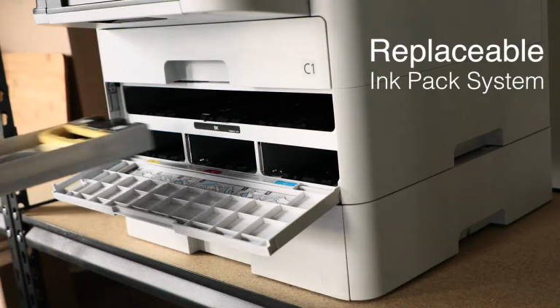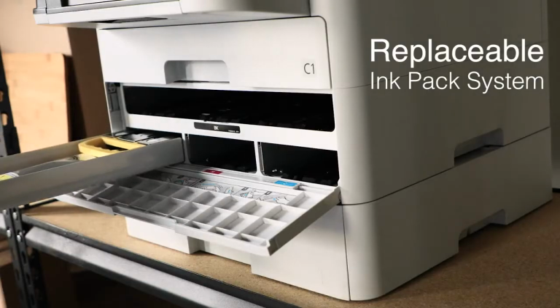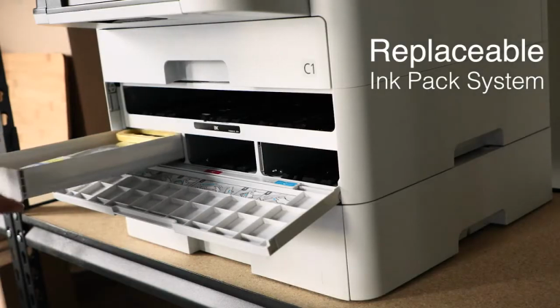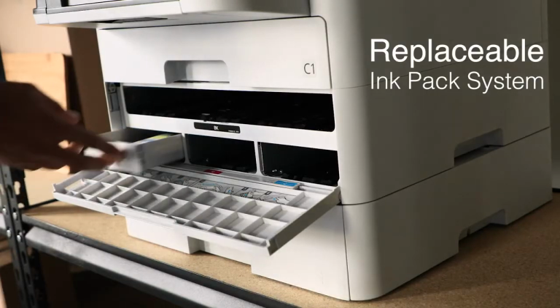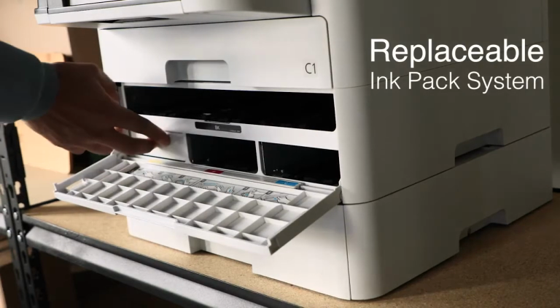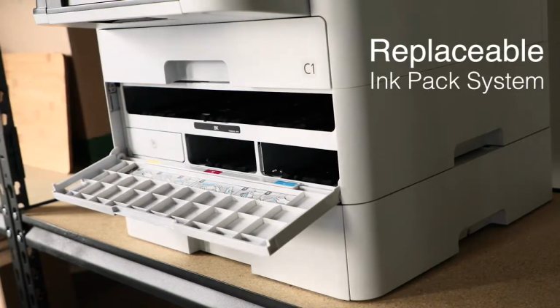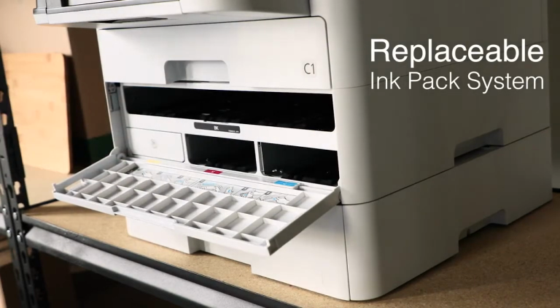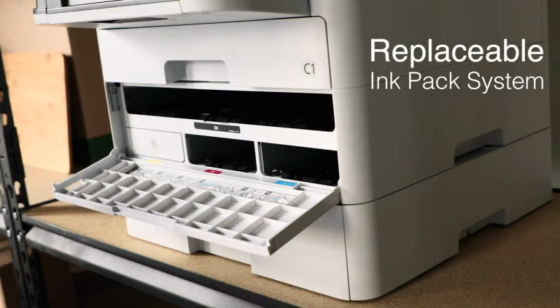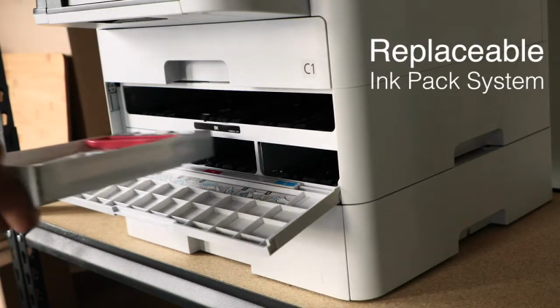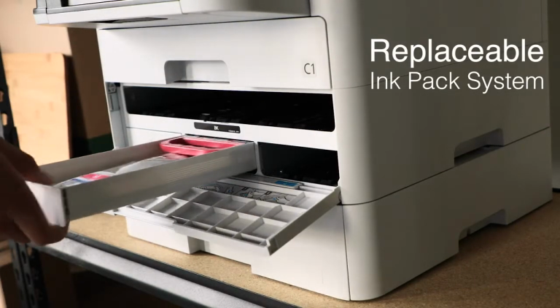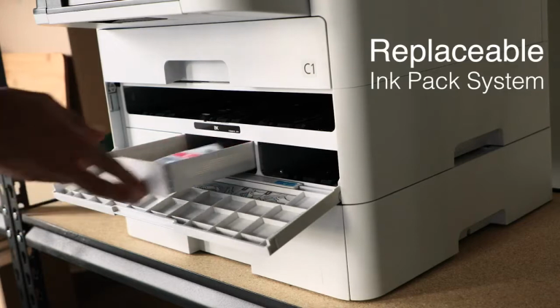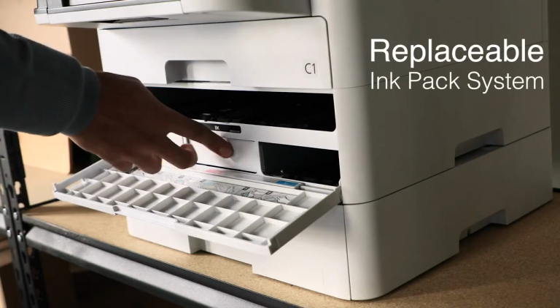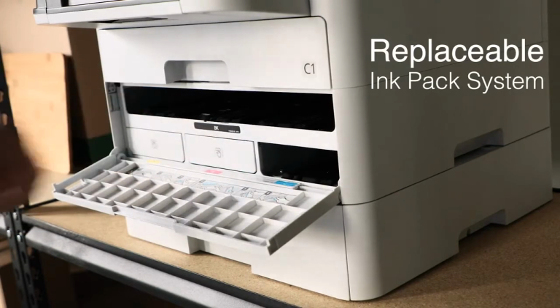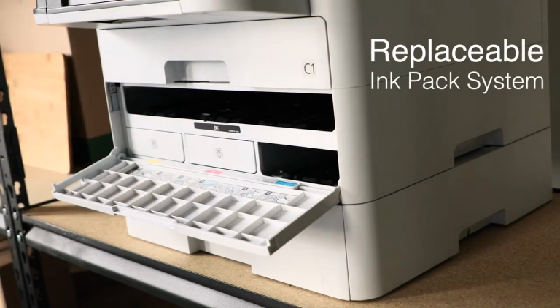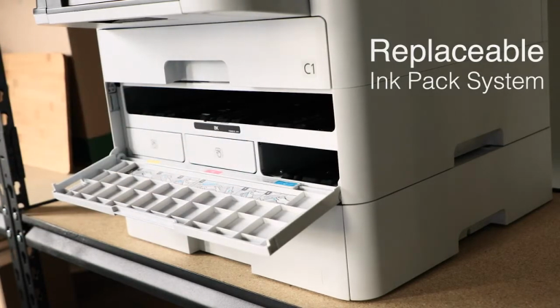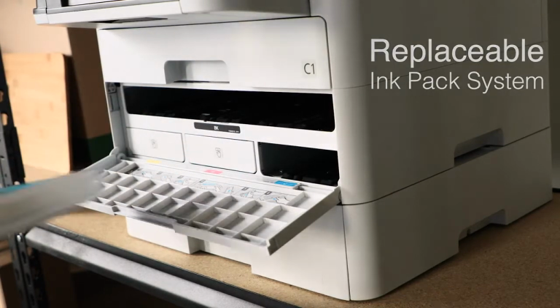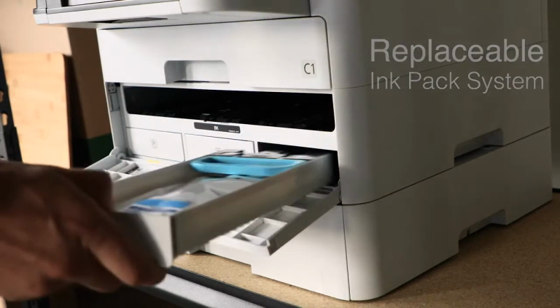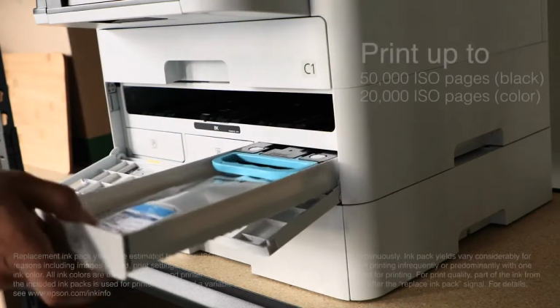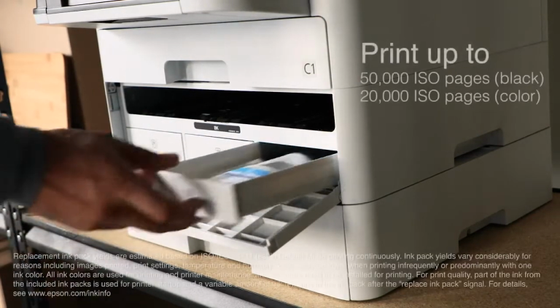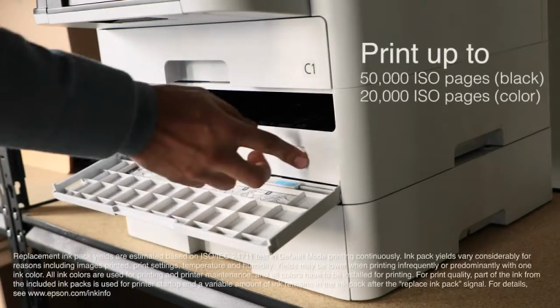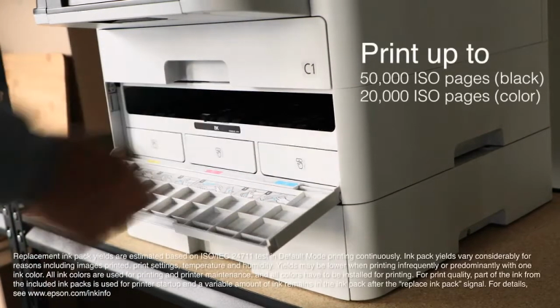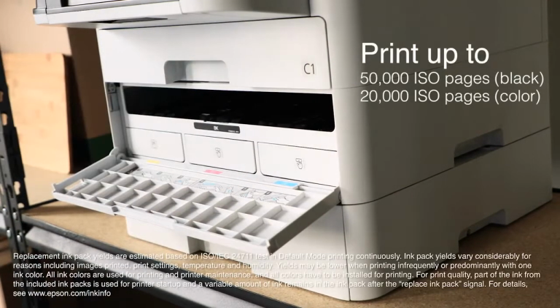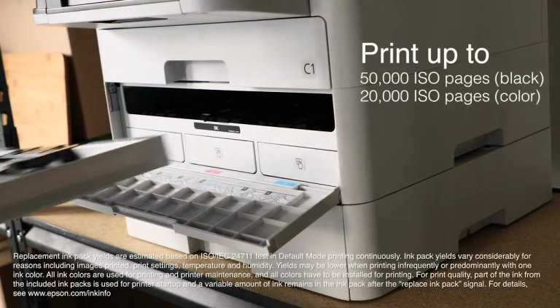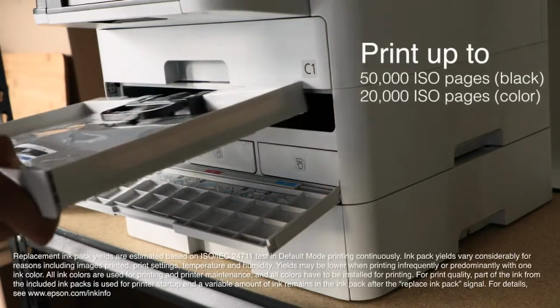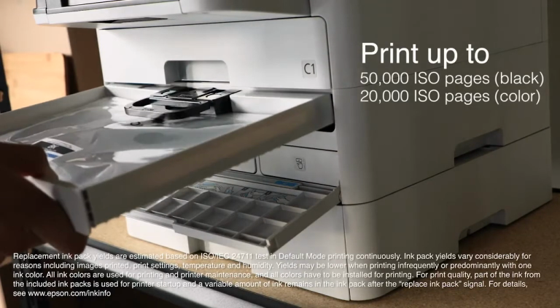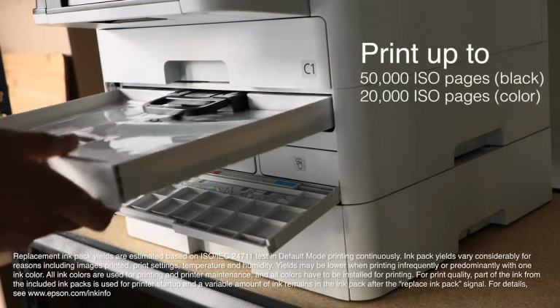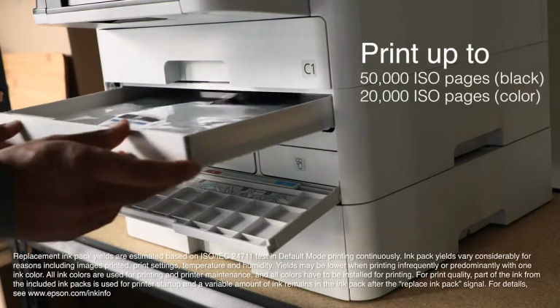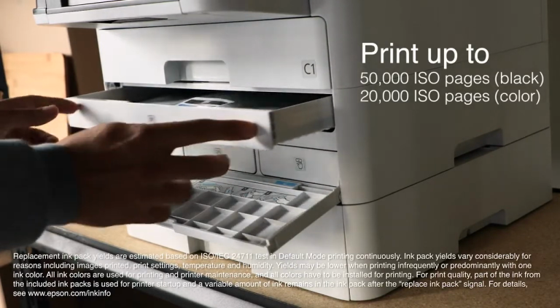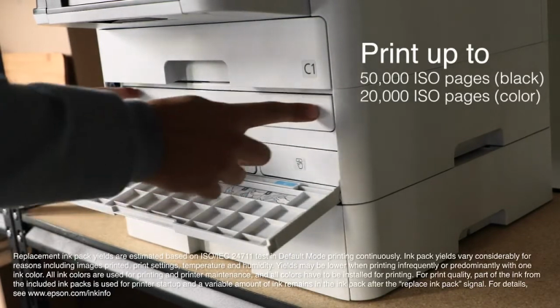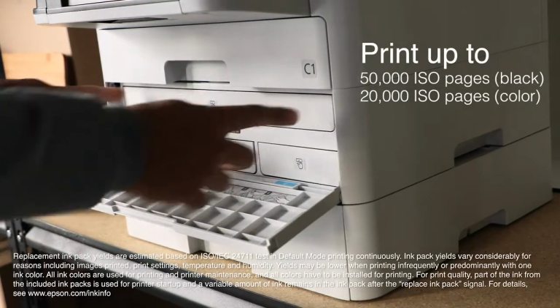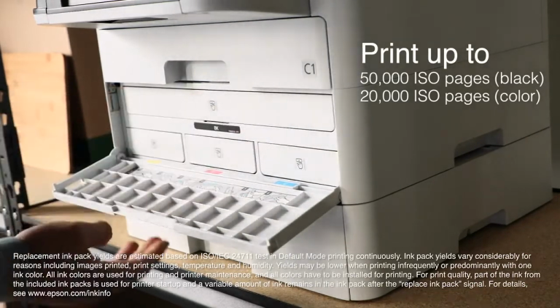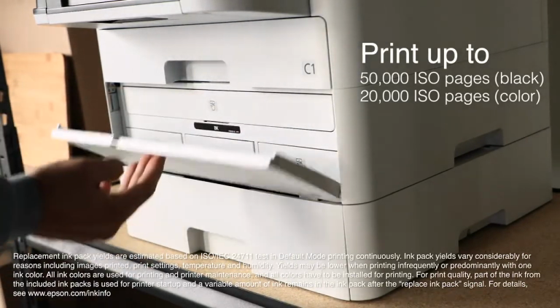These compact printers feature a replaceable ink pack system to help minimize your interventions. Extra high-capacity ink packs let you print up to 50,000 ISO pages black and 20,000 ISO color without changing the ink packs.